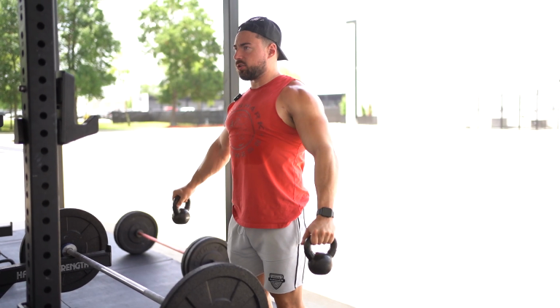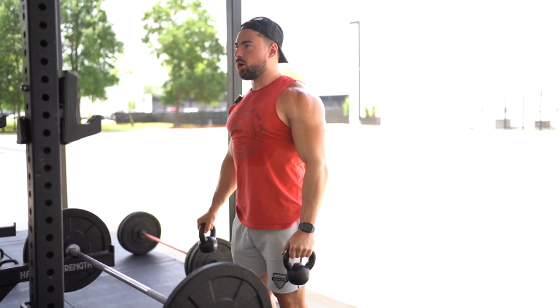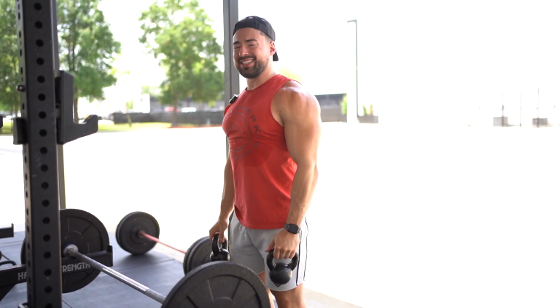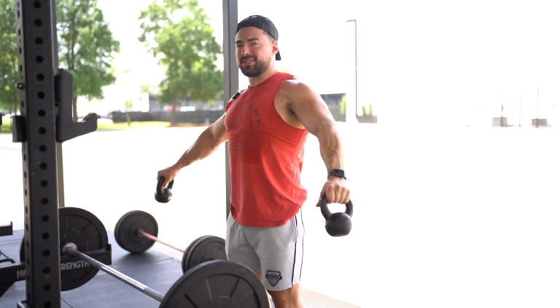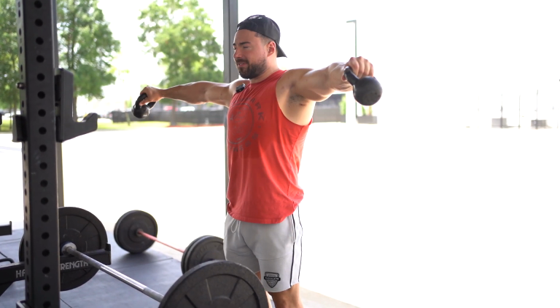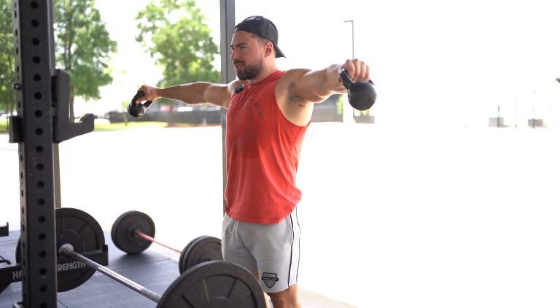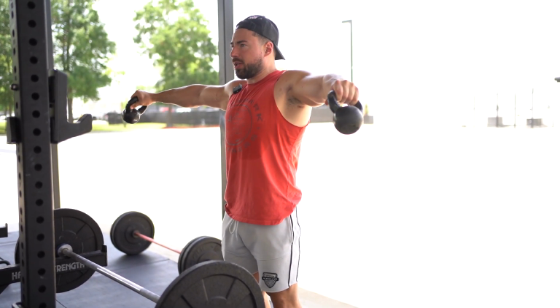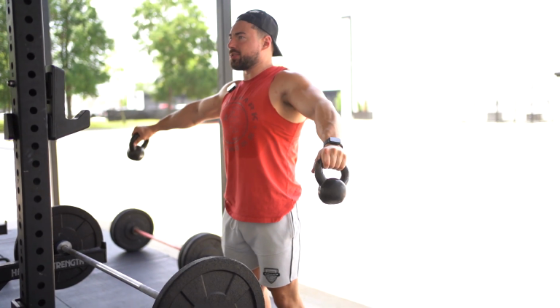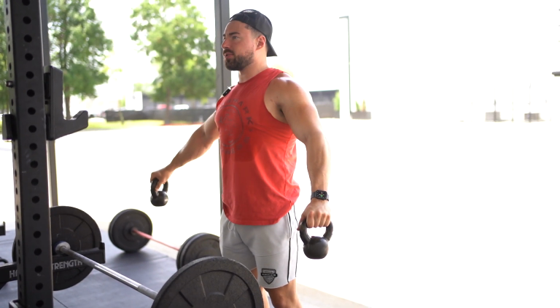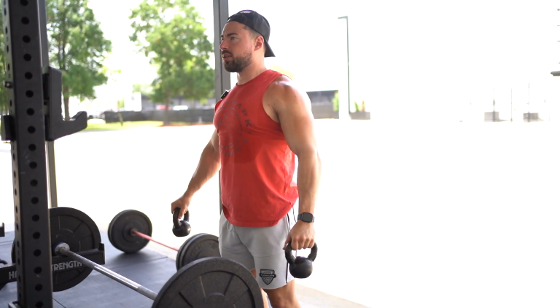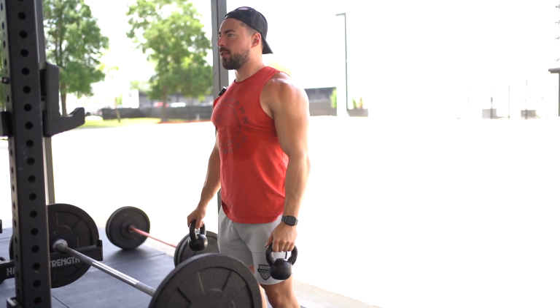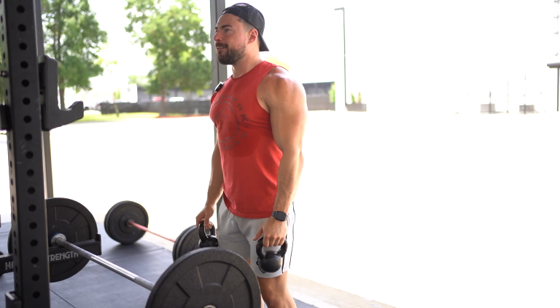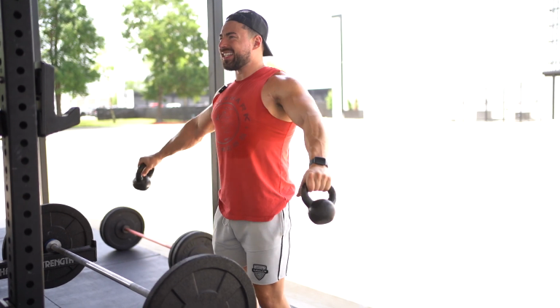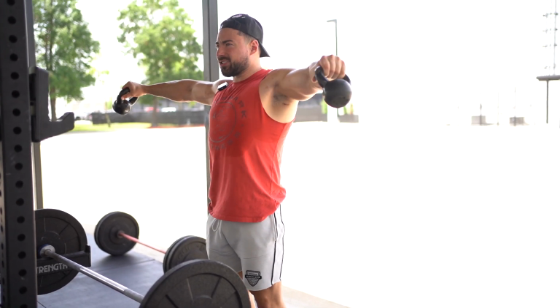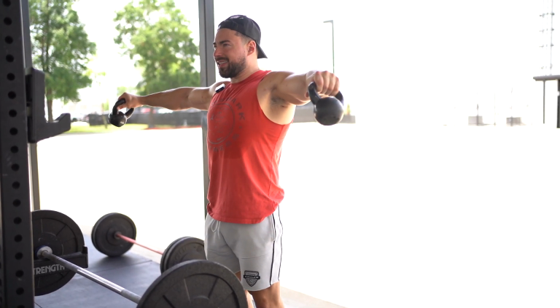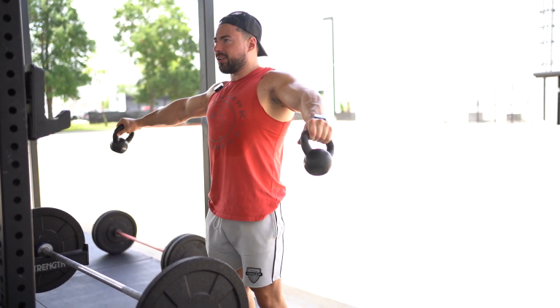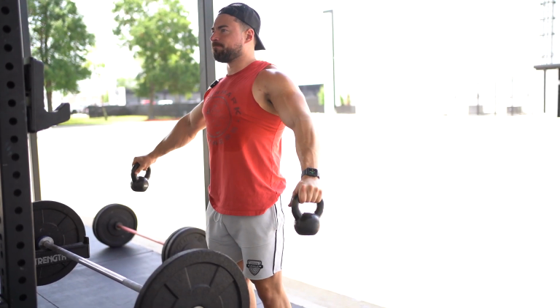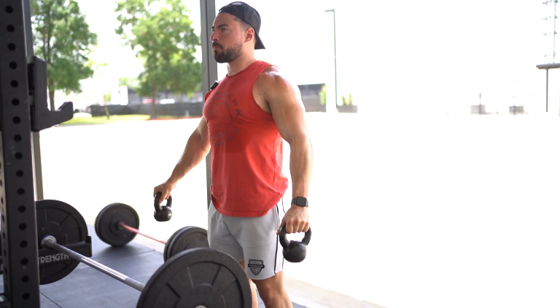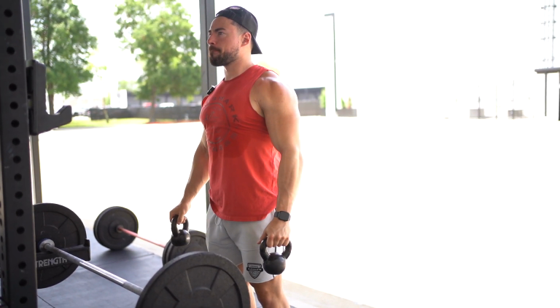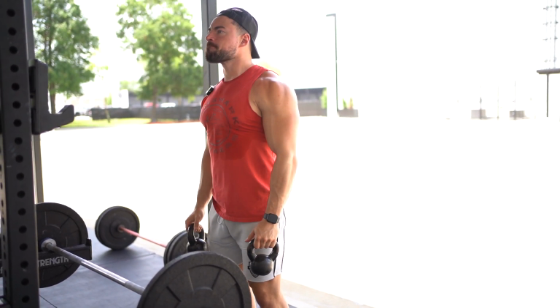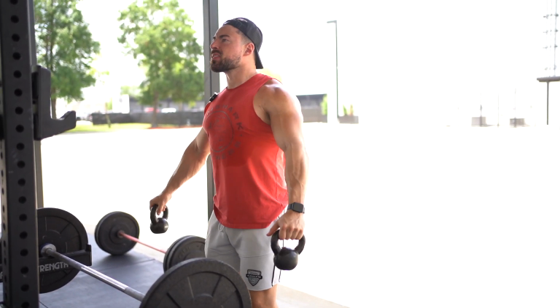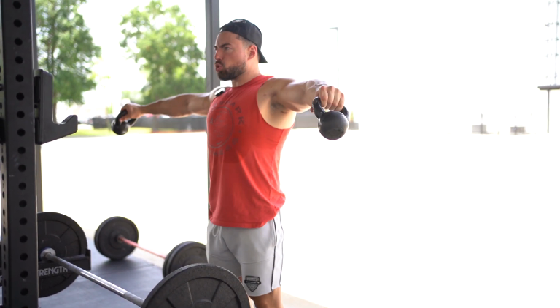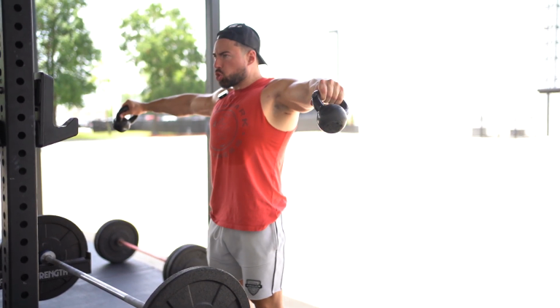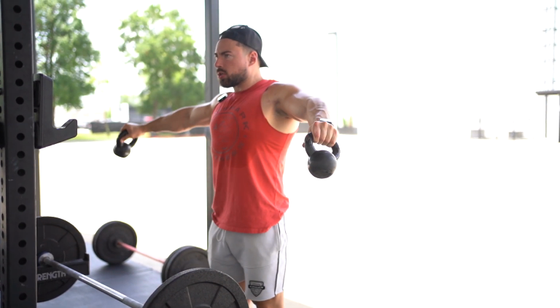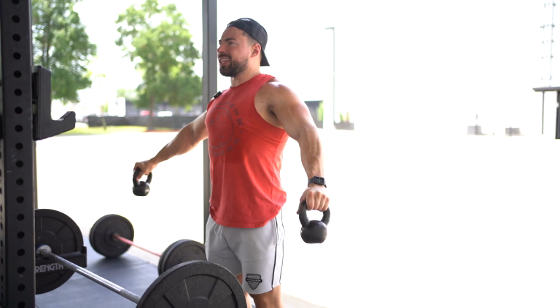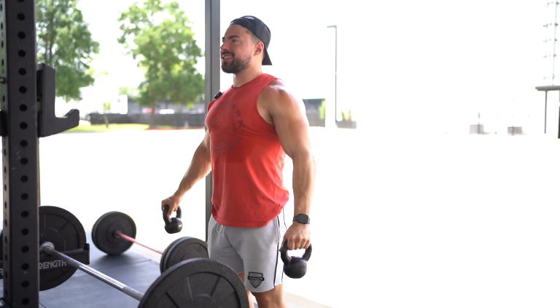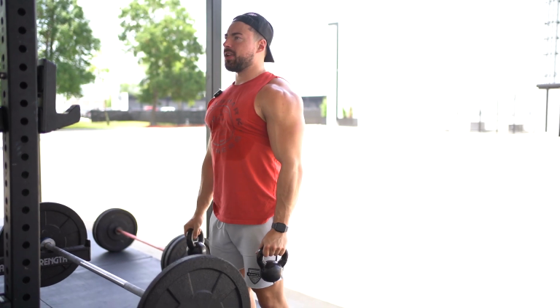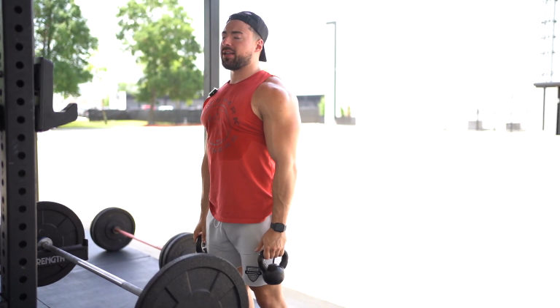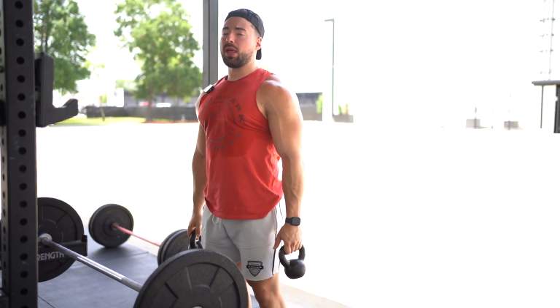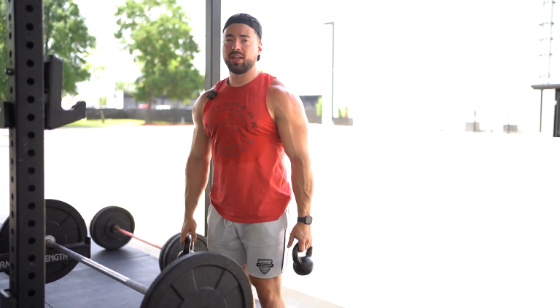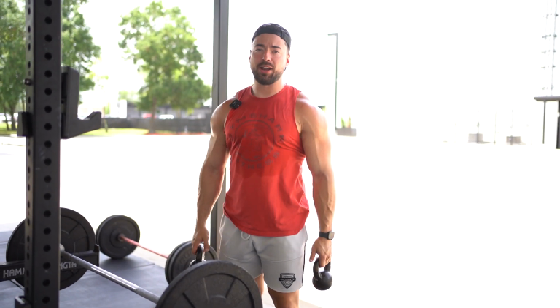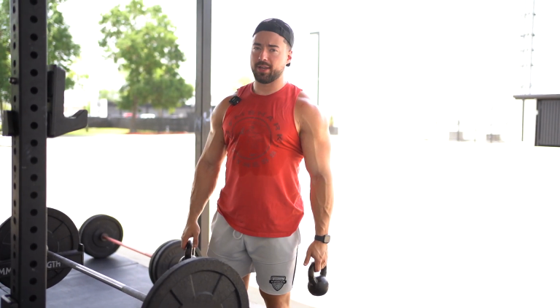You're going to notice a different type of feel using kettlebells than dumbbells — again, that's the whole idea of it. And that is going to be our kettlebell lateral raise.